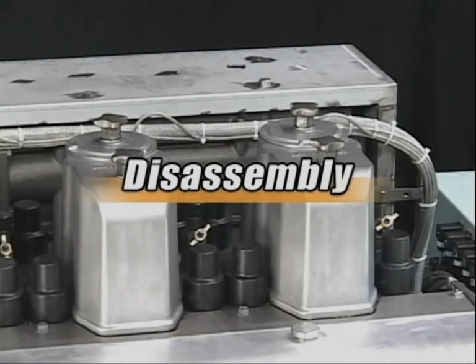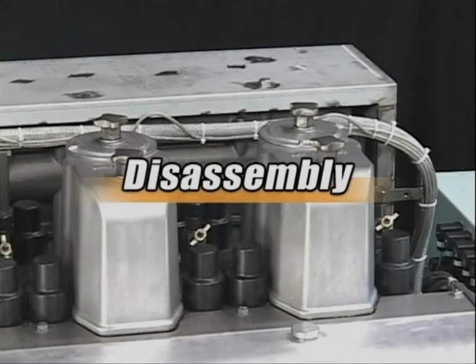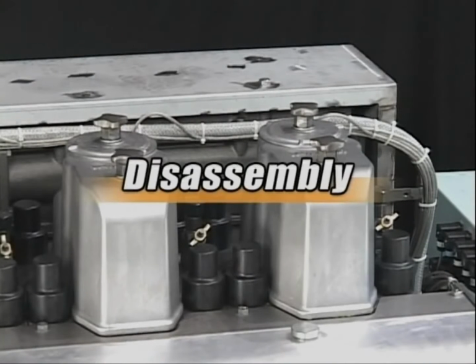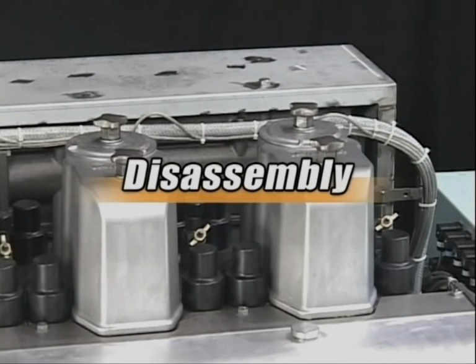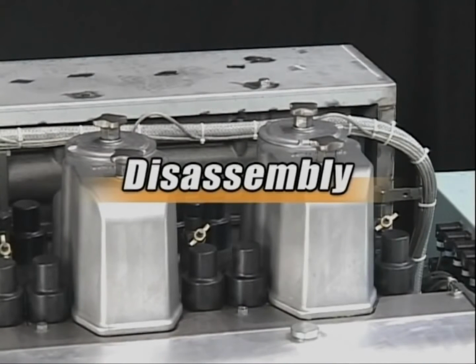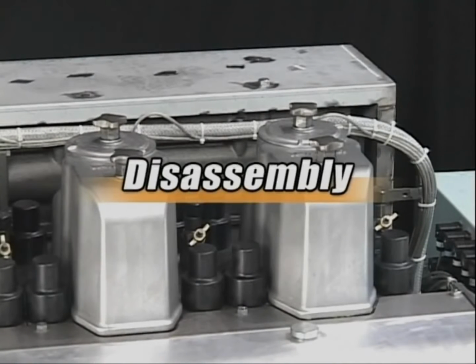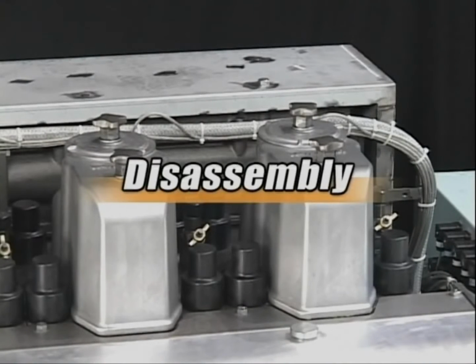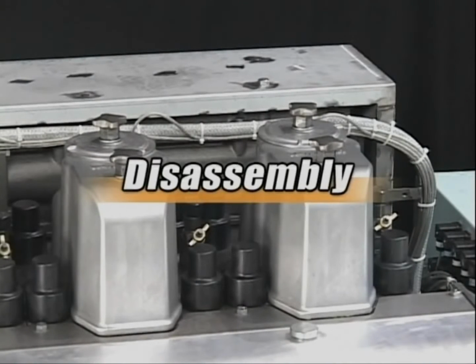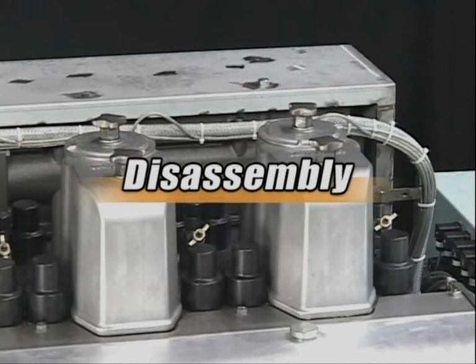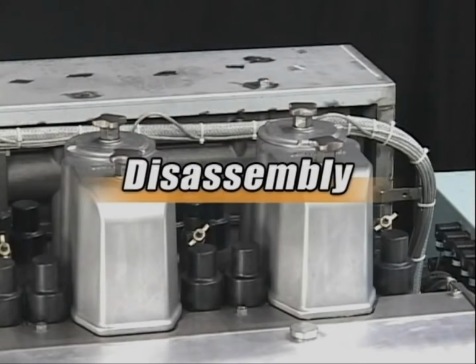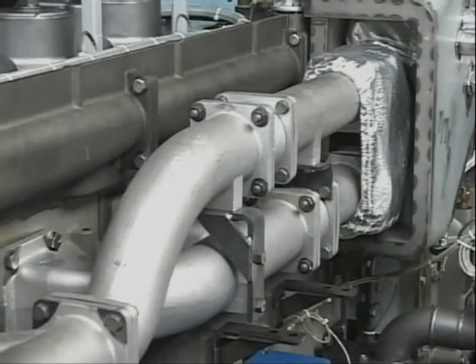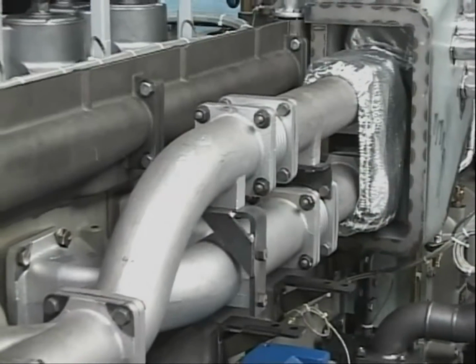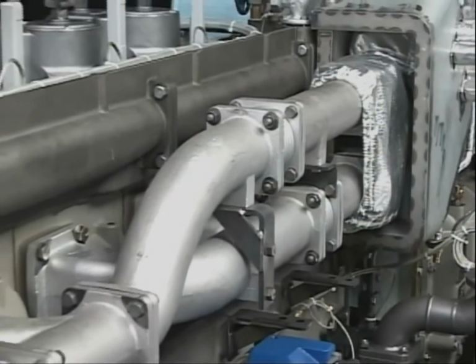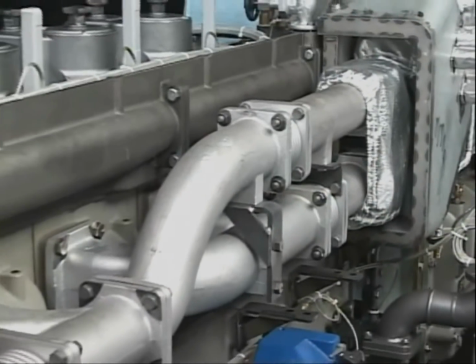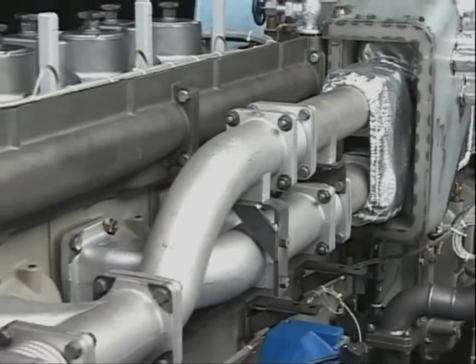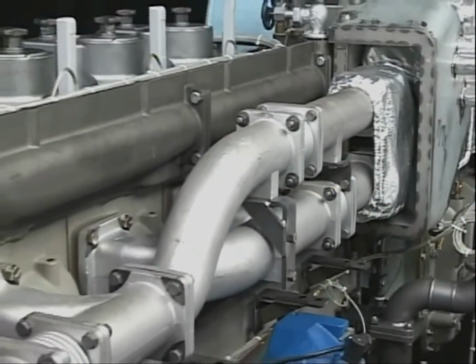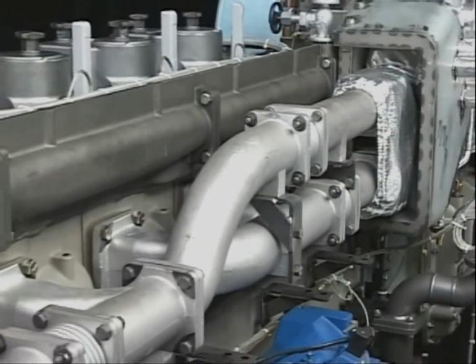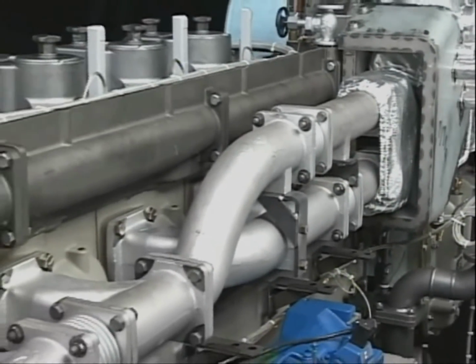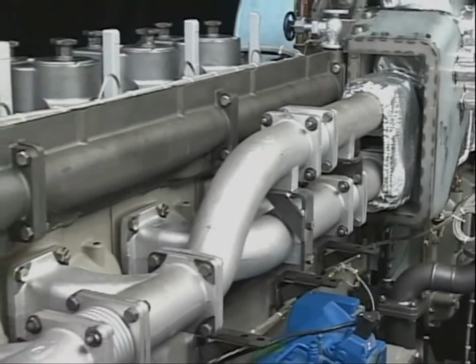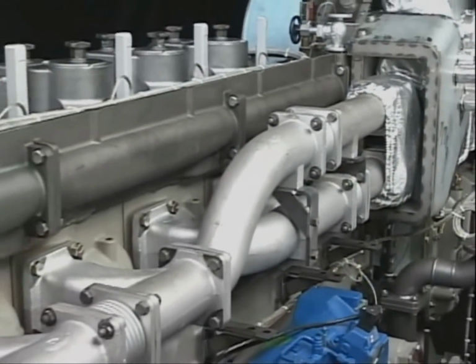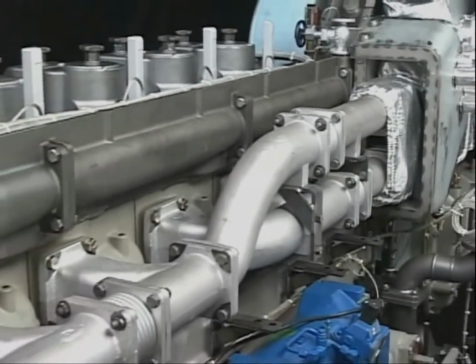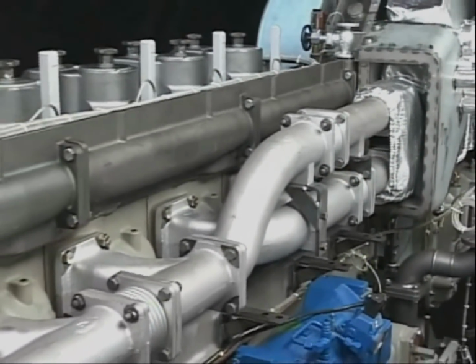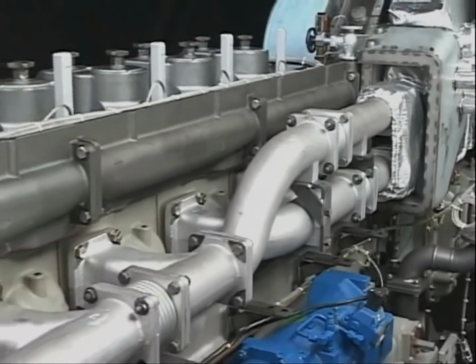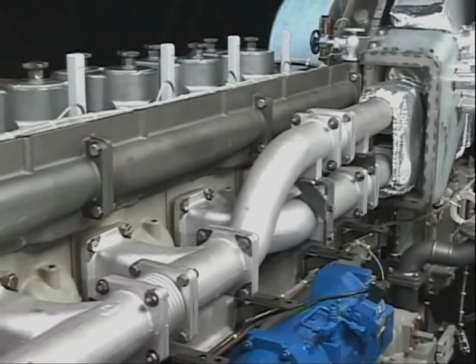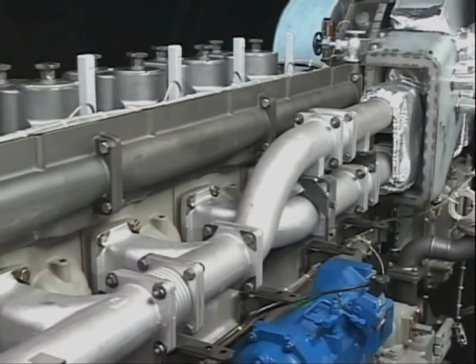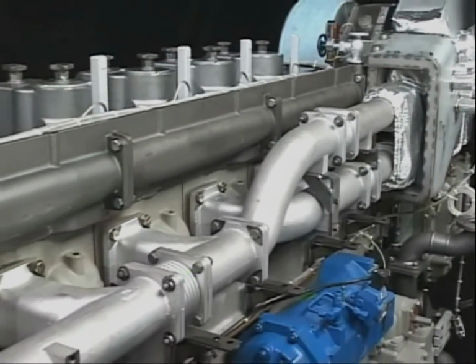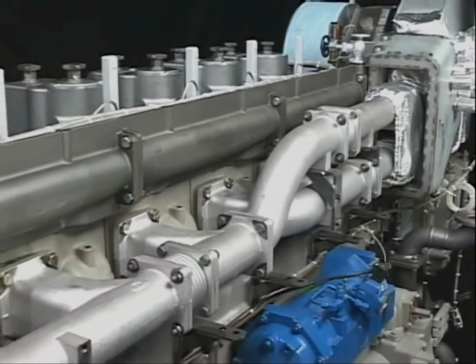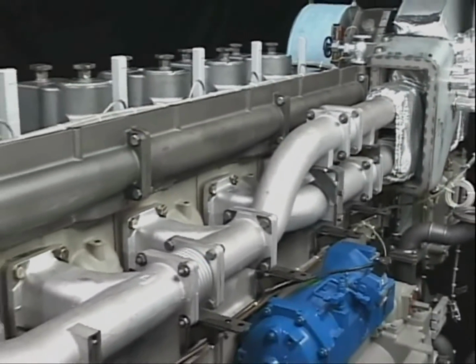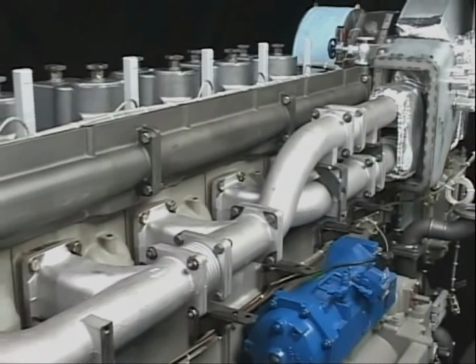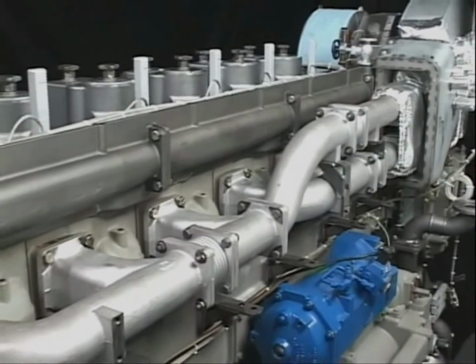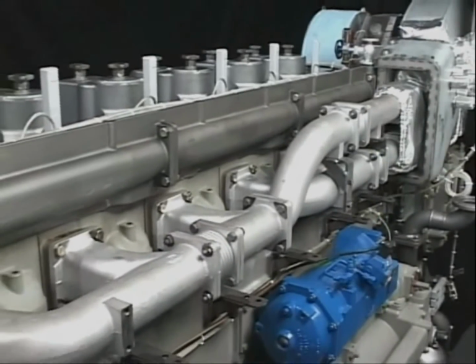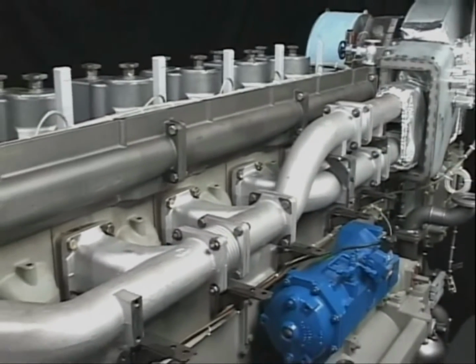Let's start disassembling the cylinder head. Drain the cooling water of the cylinder block and detach the exhaust manifold cover.